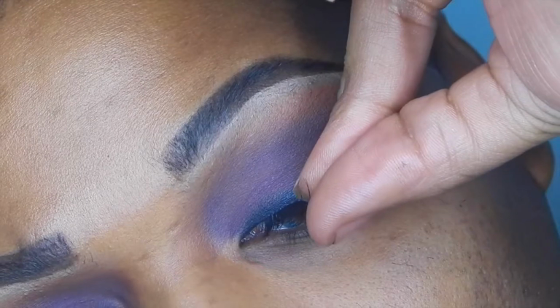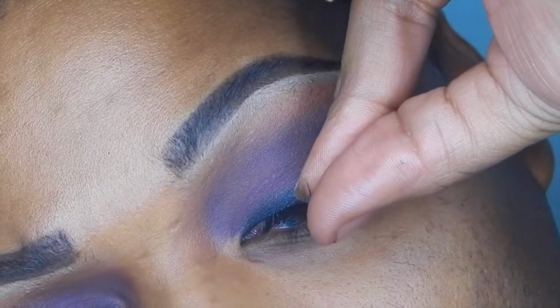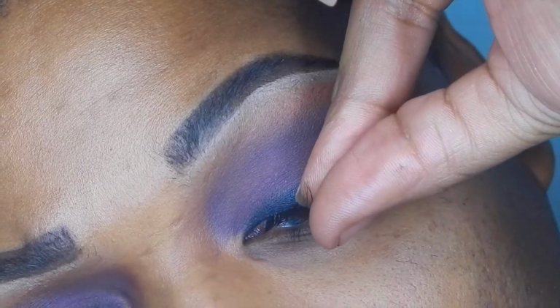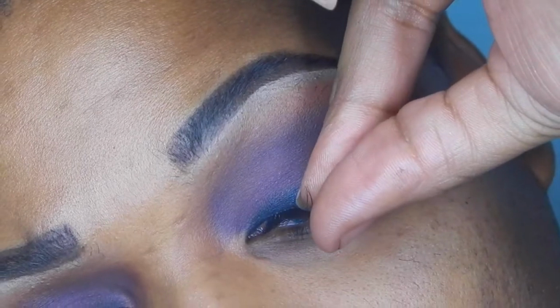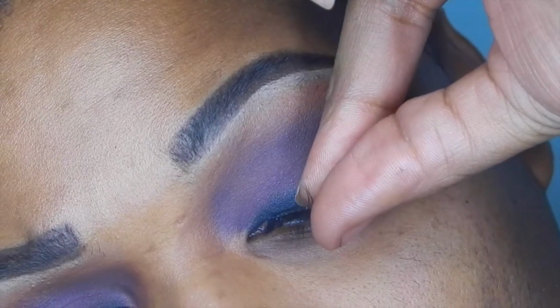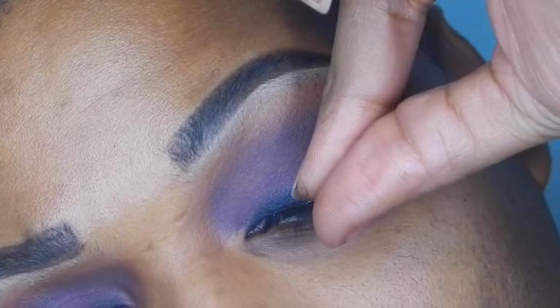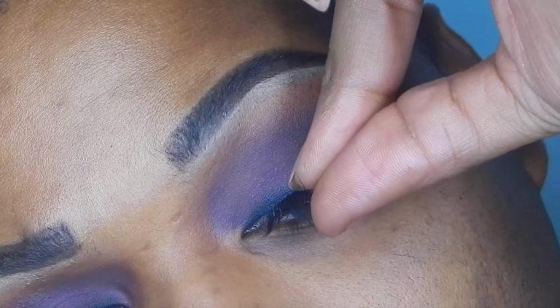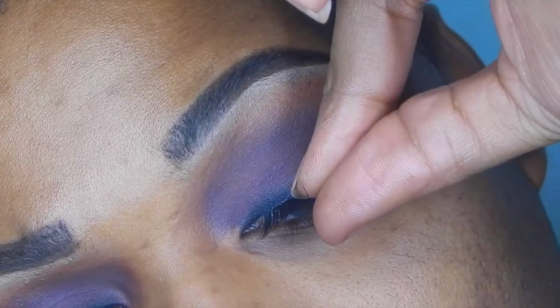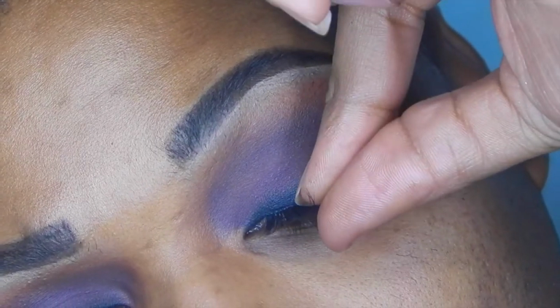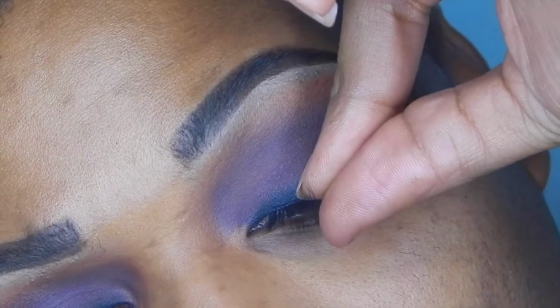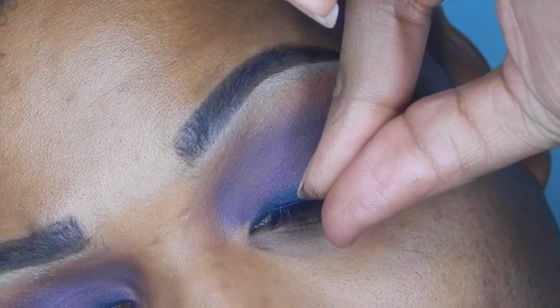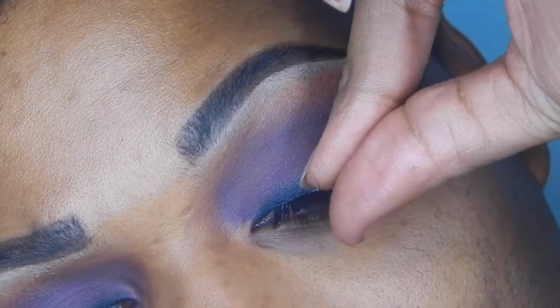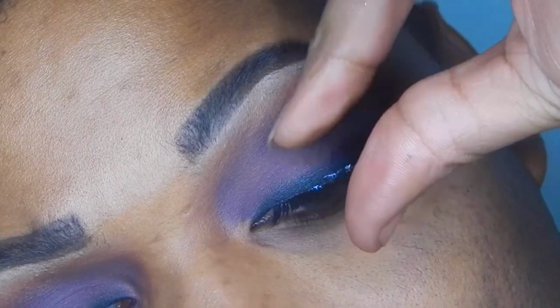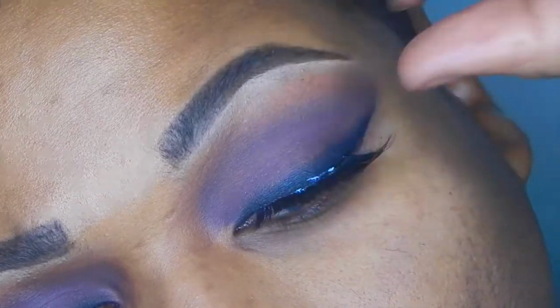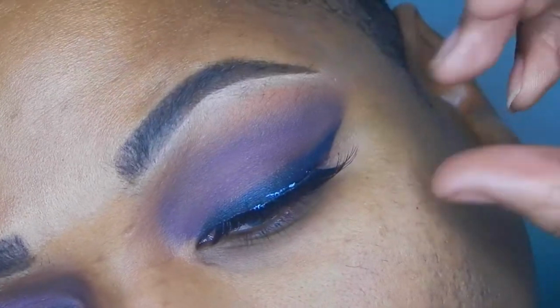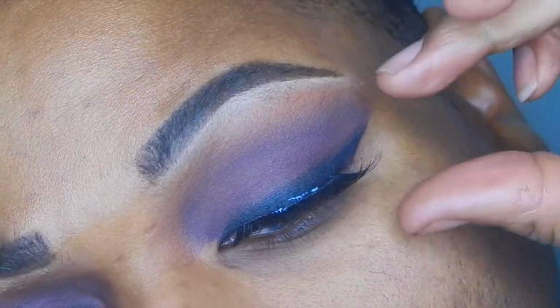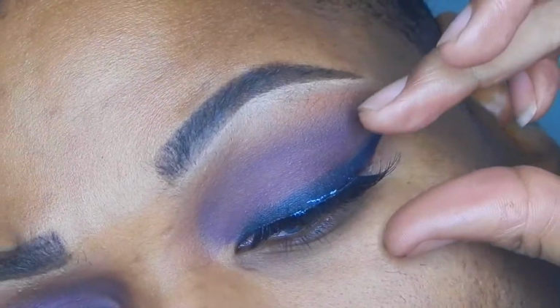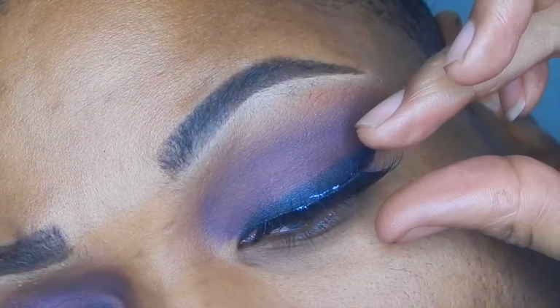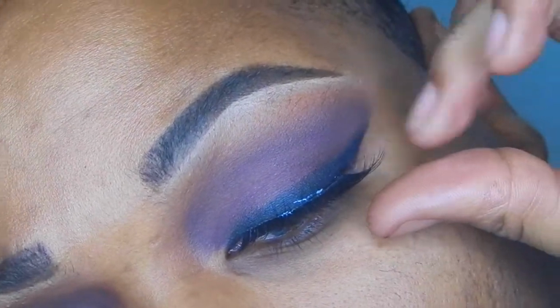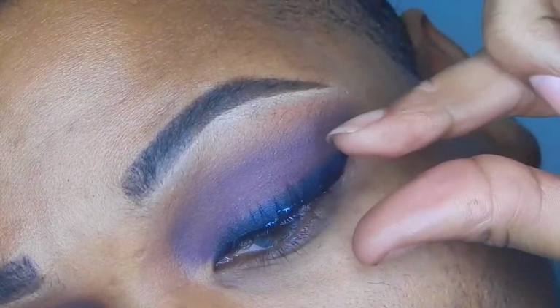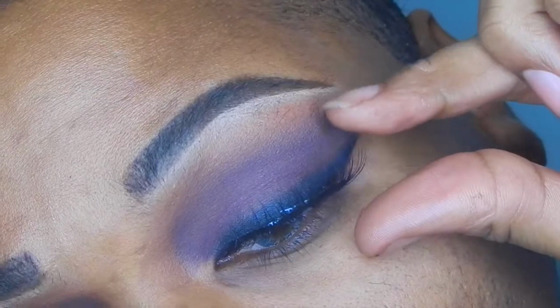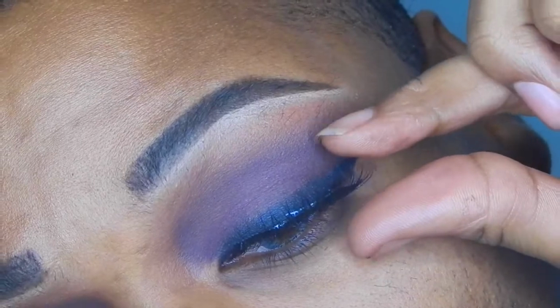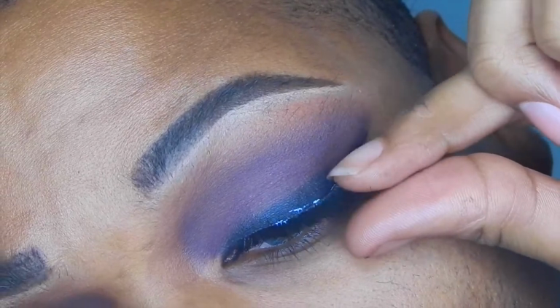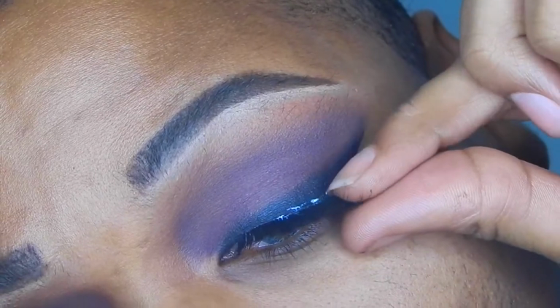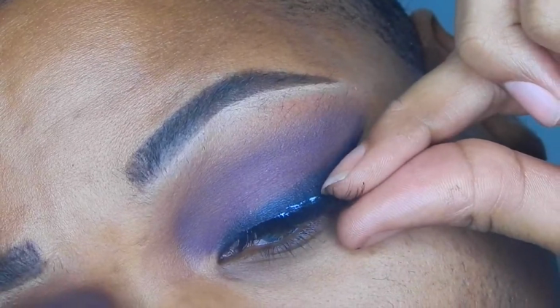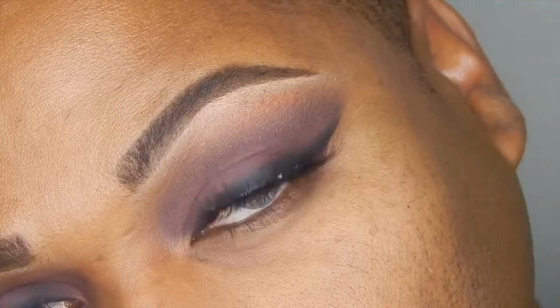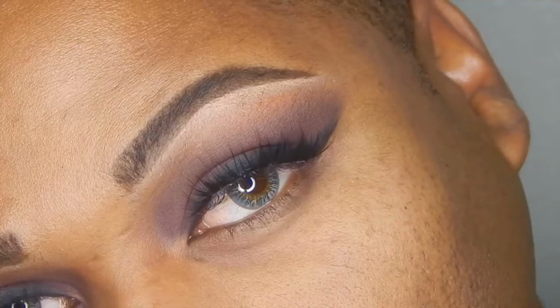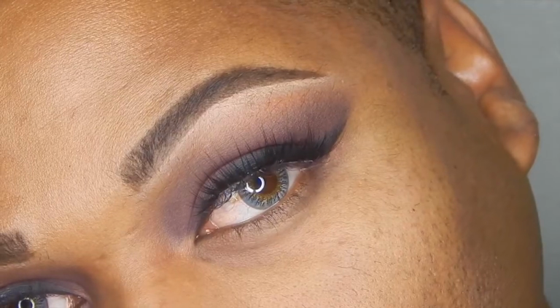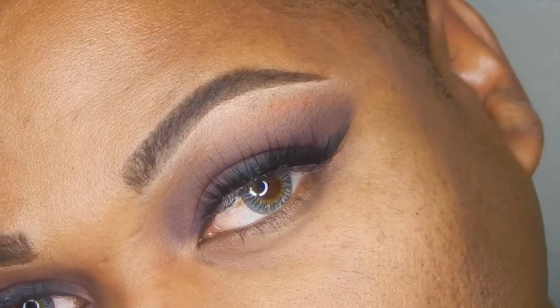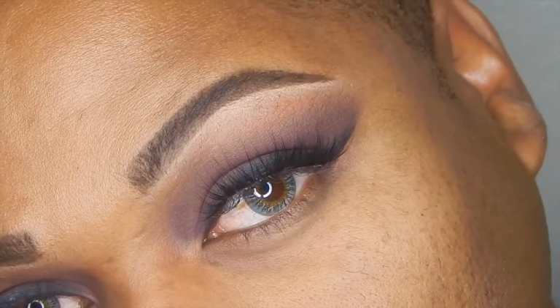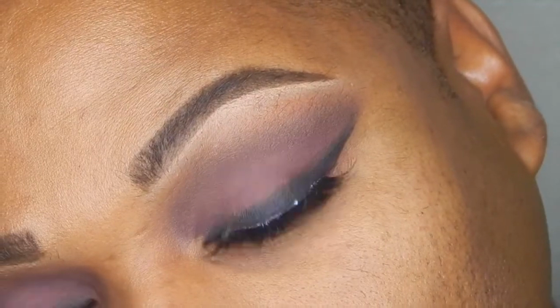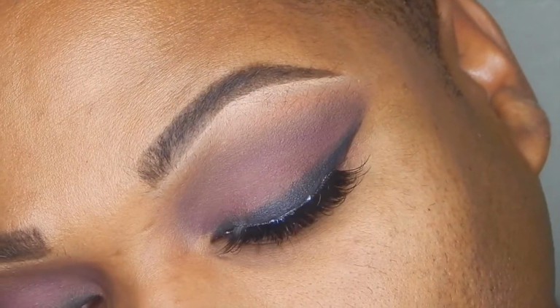Now these lashes are just my favorite lashes. These are from Kiss and these are the Flawless lashes. And you can see they are flawless, y'all. Fabulous!